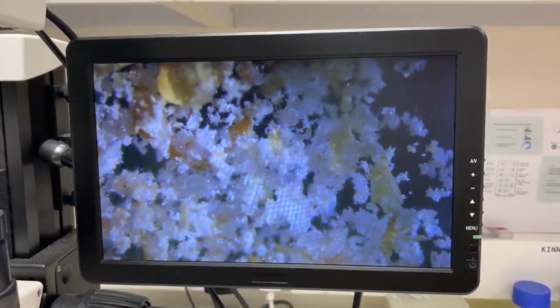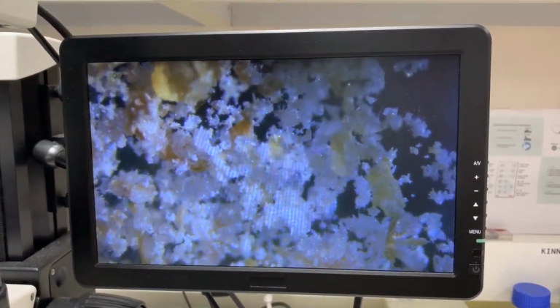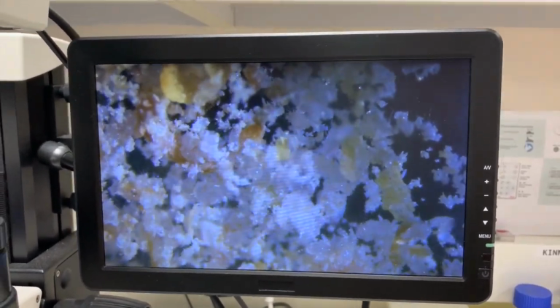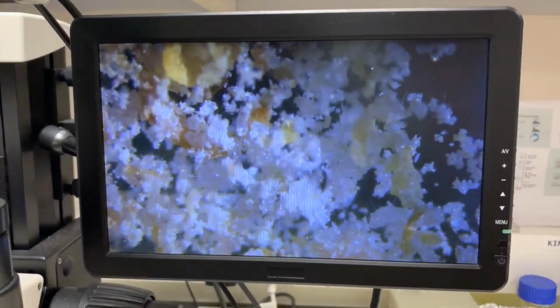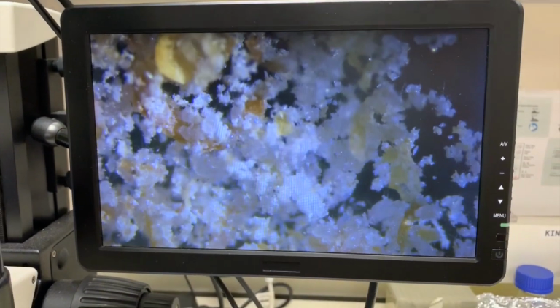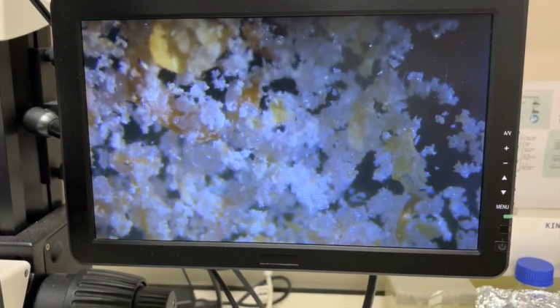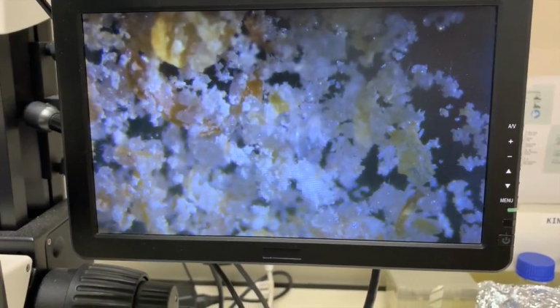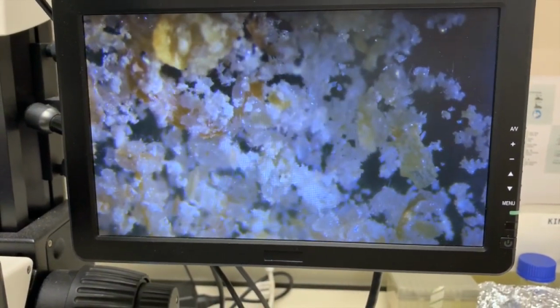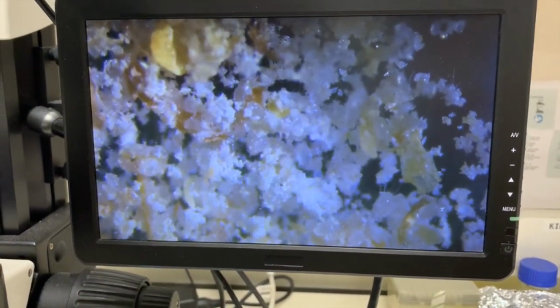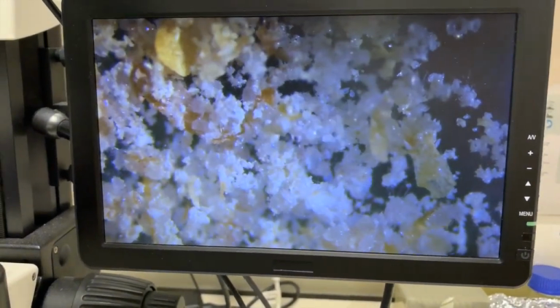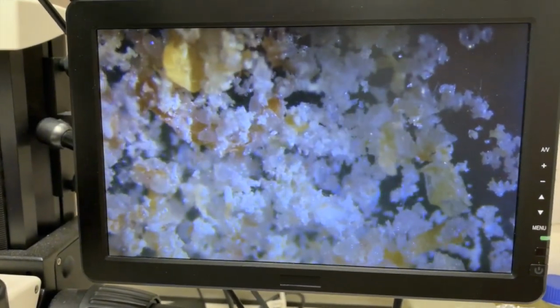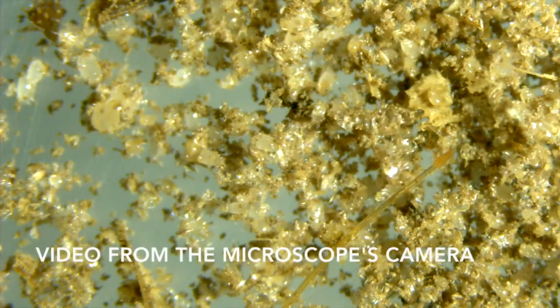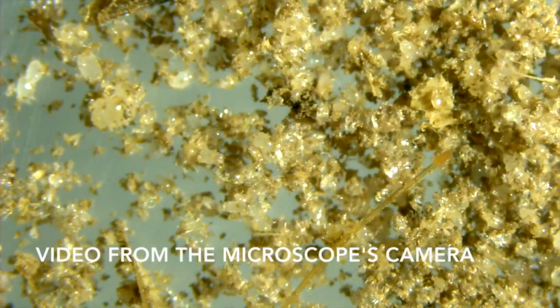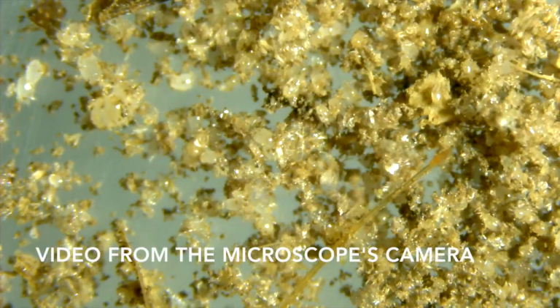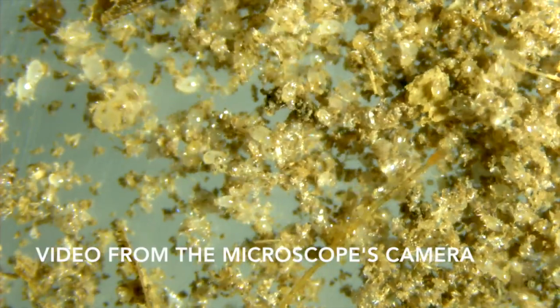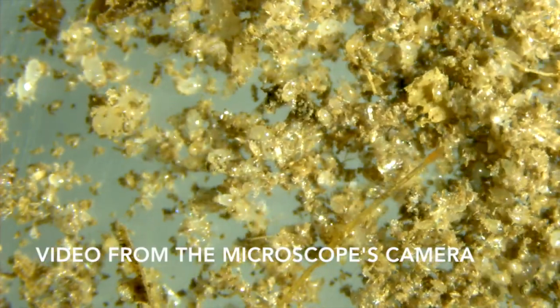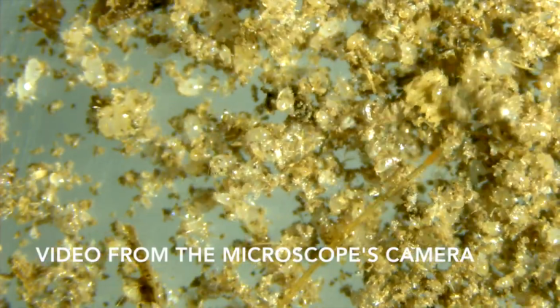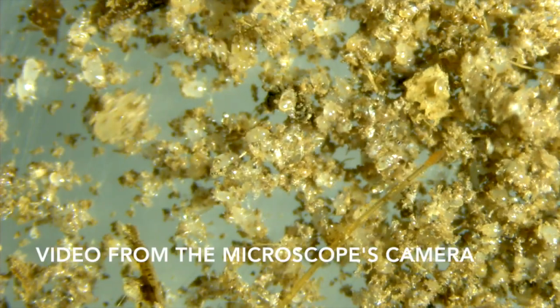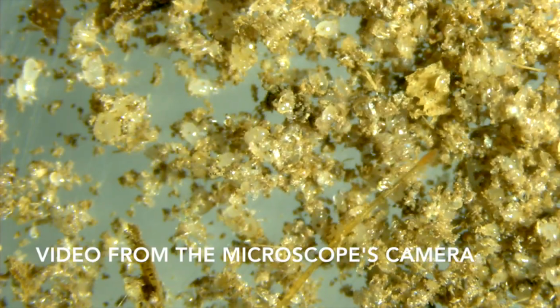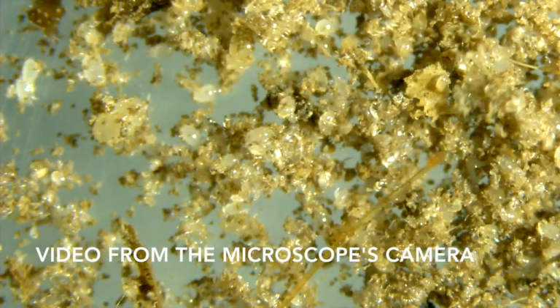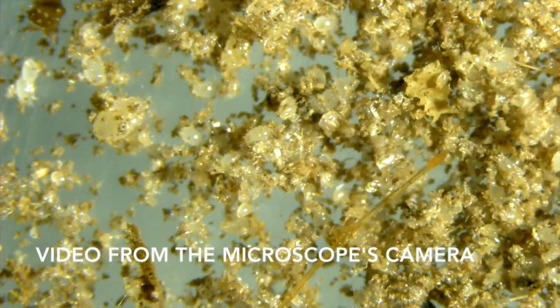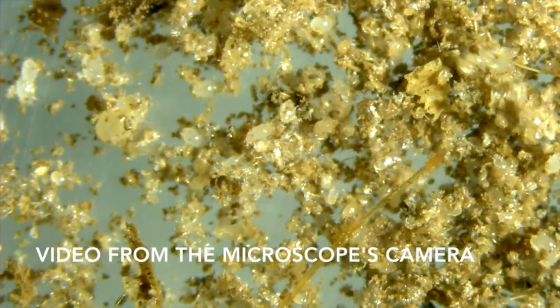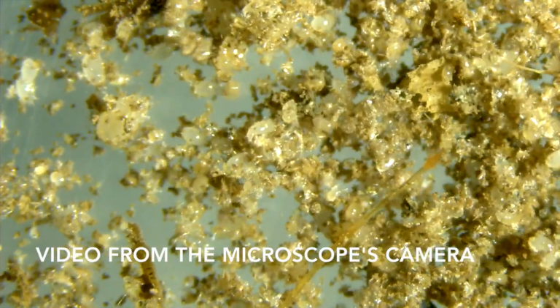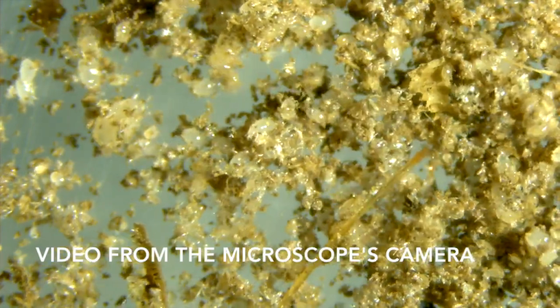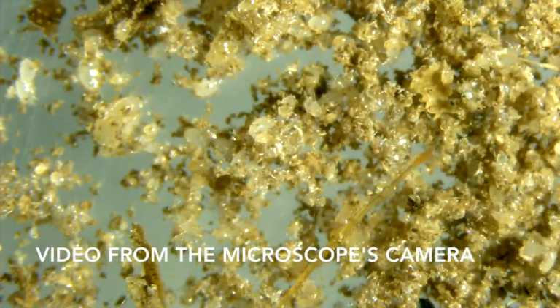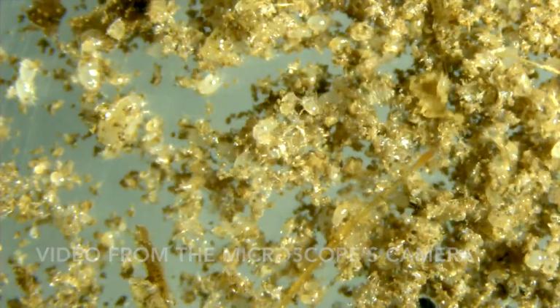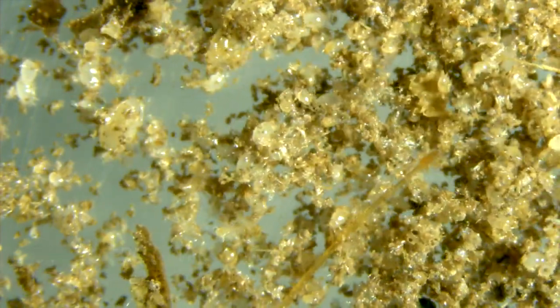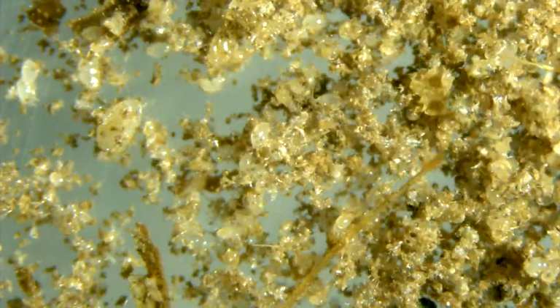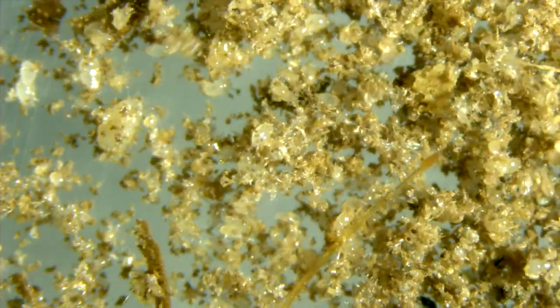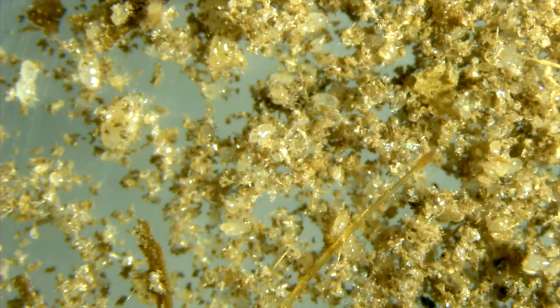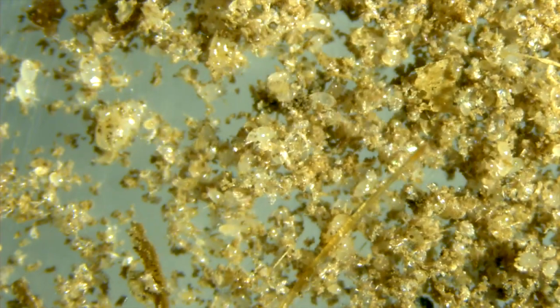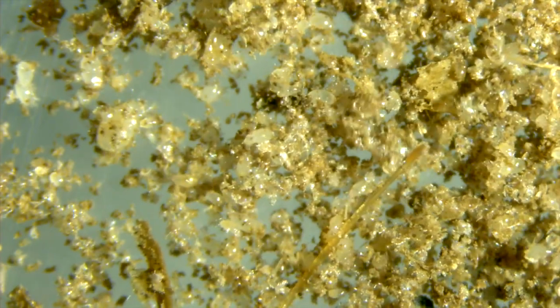So these are all mites walking around. All the moving things — those are the mites. Yes, and the yellow bits are flakes of yeast. And that's what they feed on.